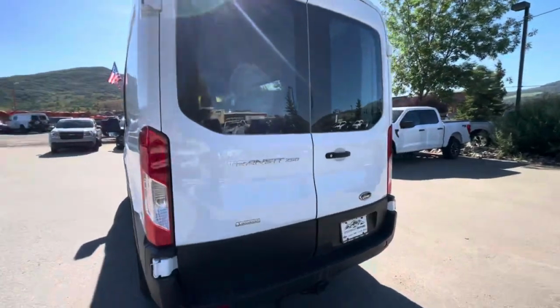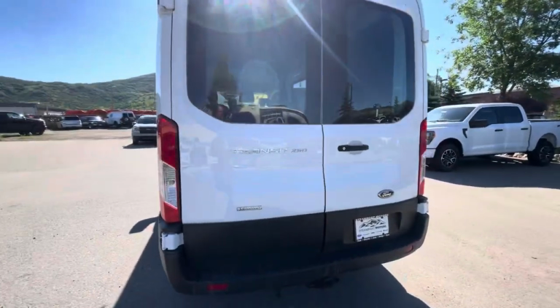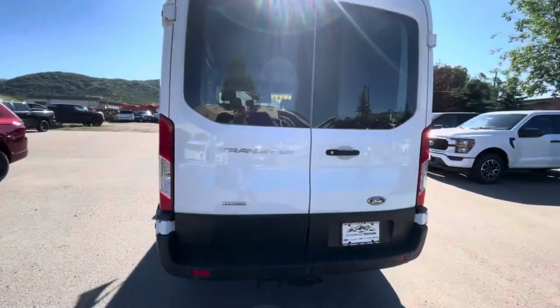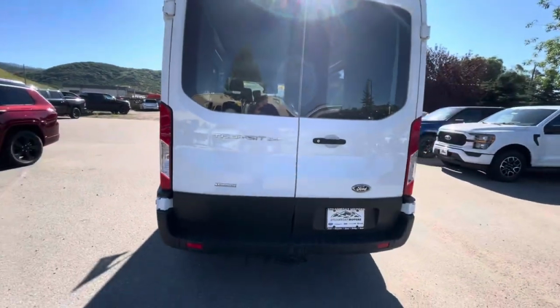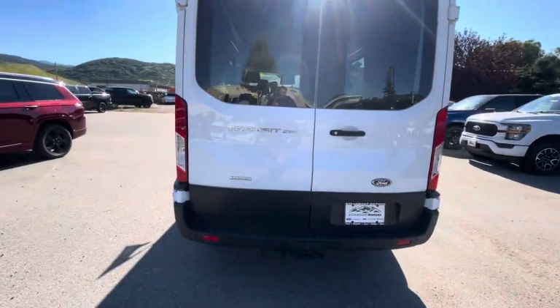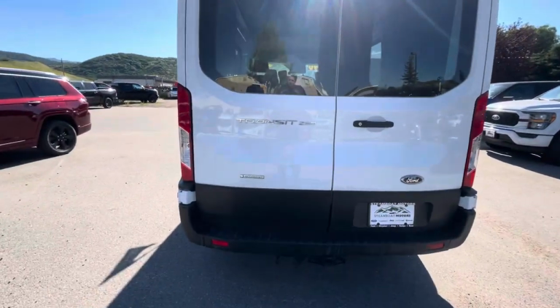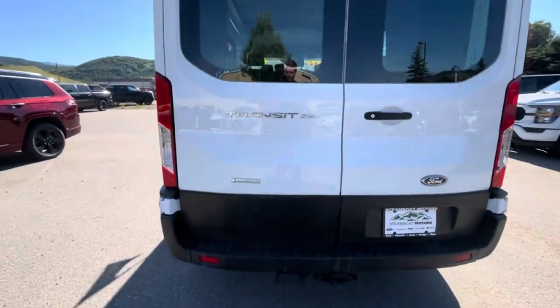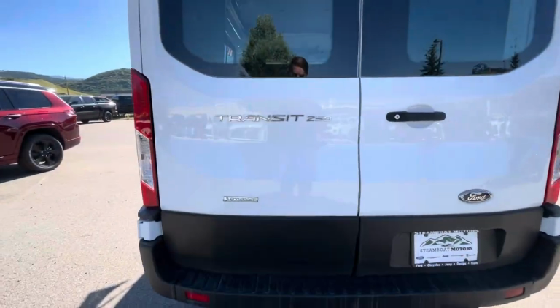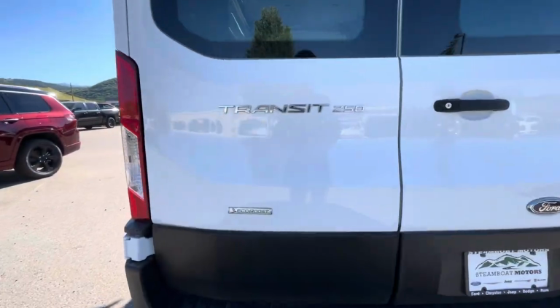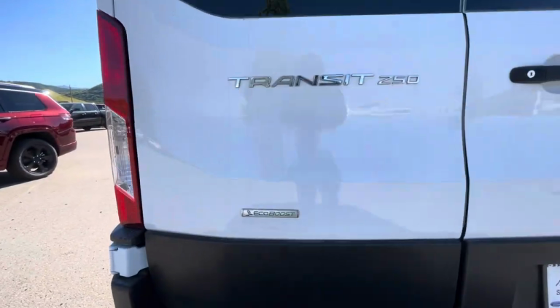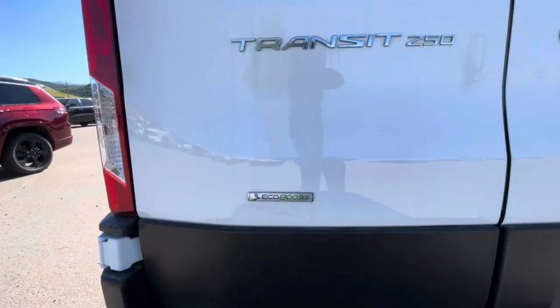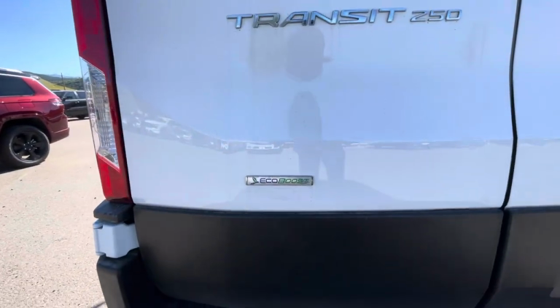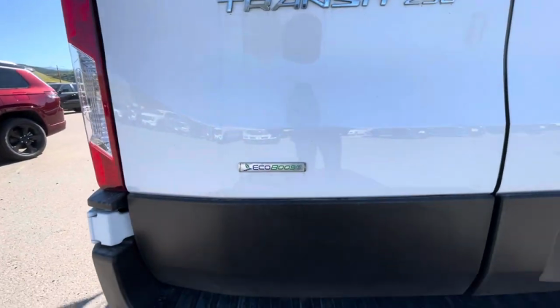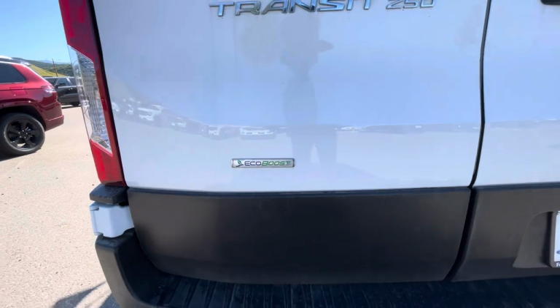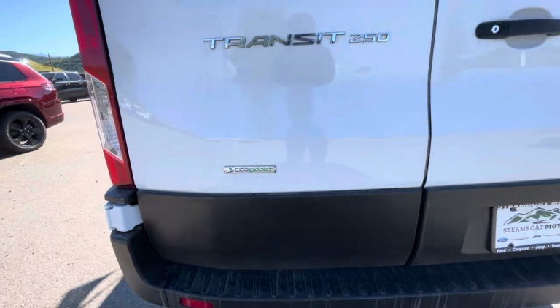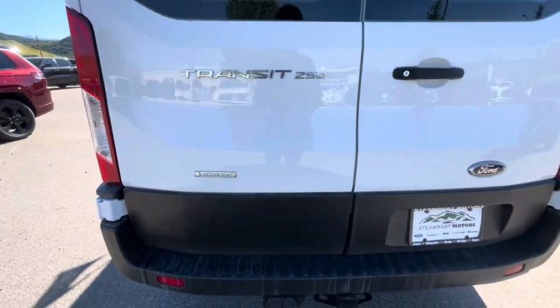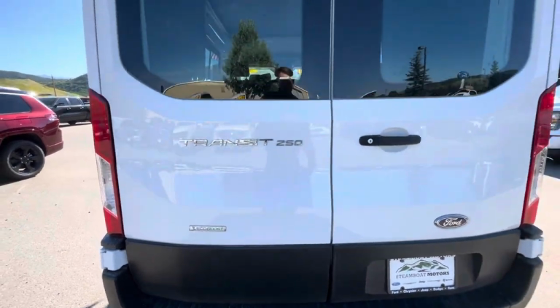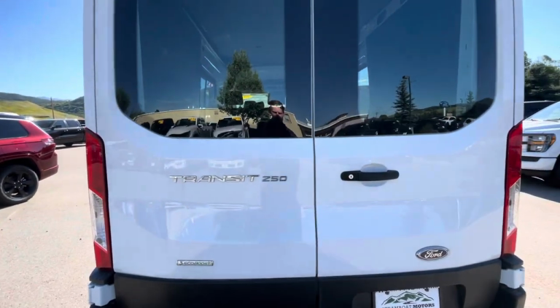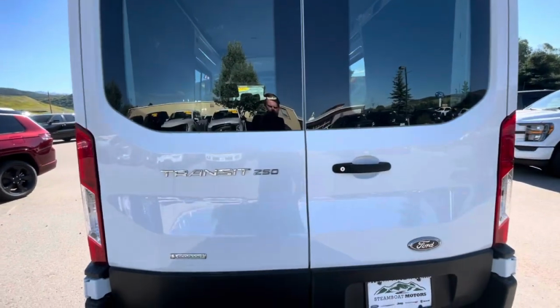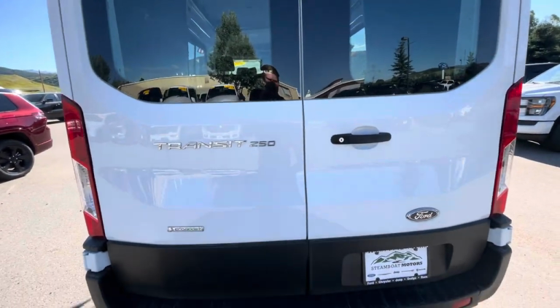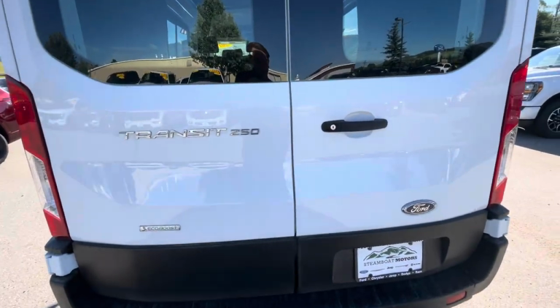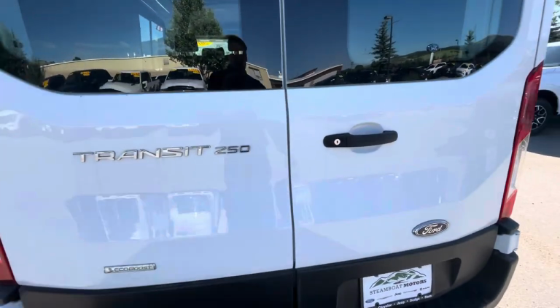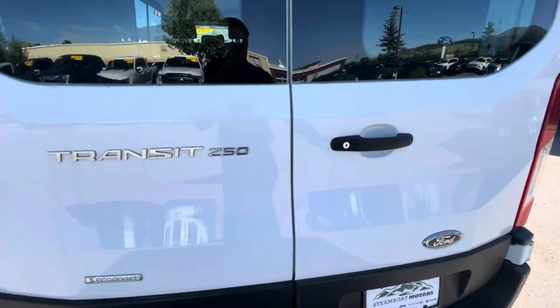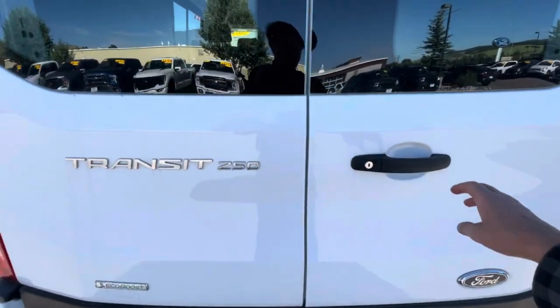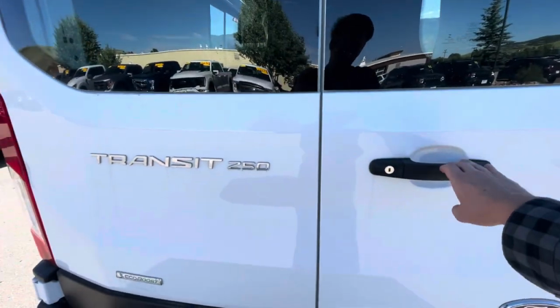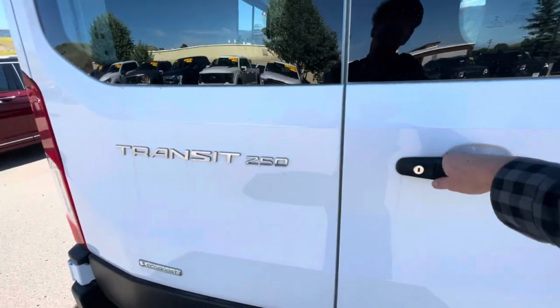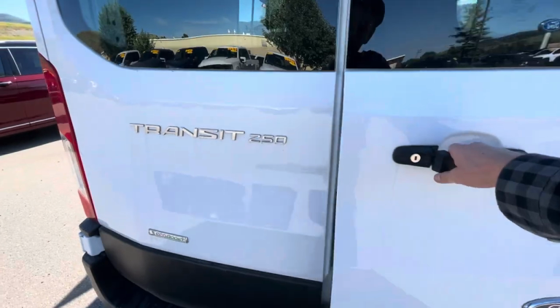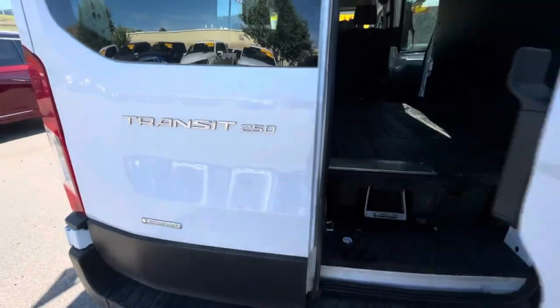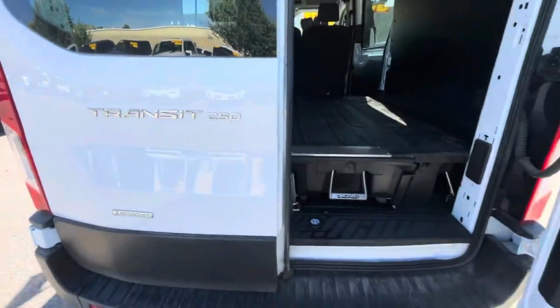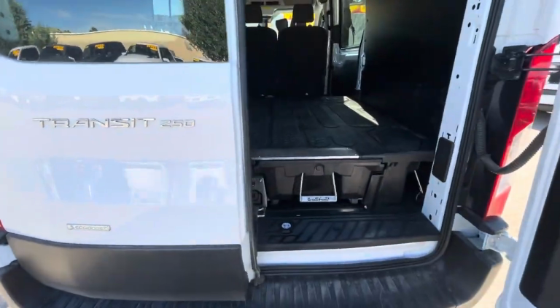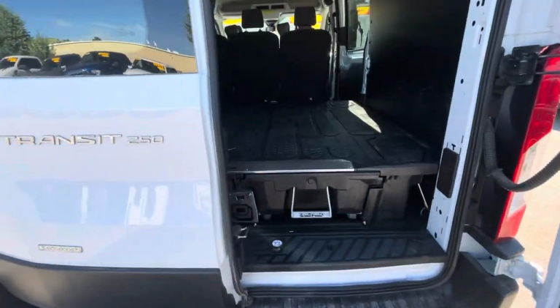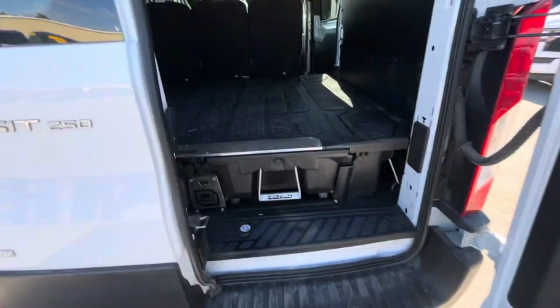Coming to the back here — this one does have the EcoBoost as well. That is Ford's turbo technology, so it does have a turbo charge, which is really nice for fuel efficiency, as well as a little bit more horsepower, which is nice getting up the mountains and everything.